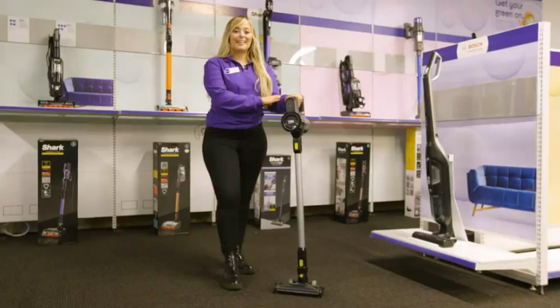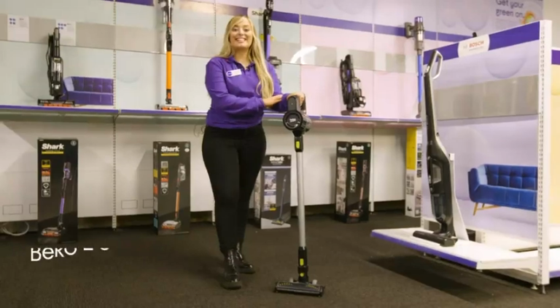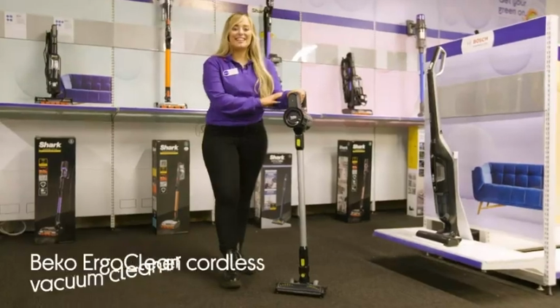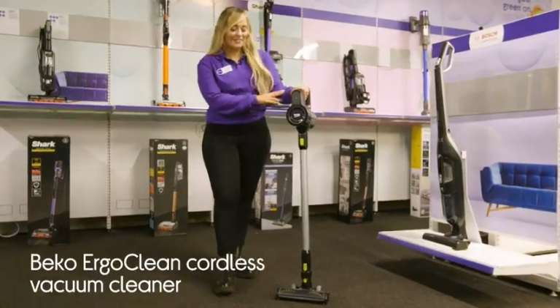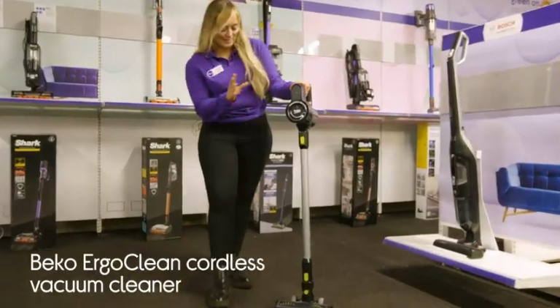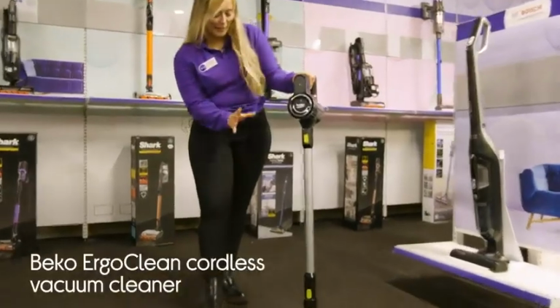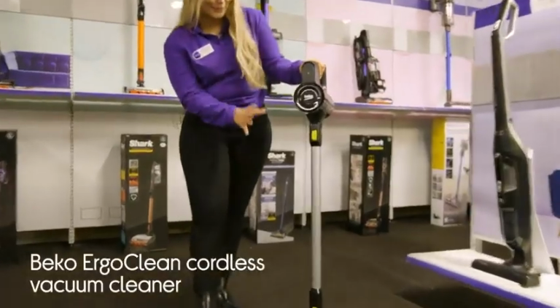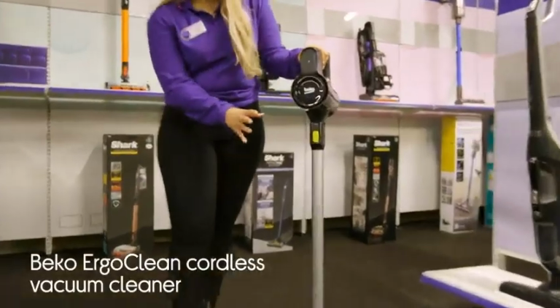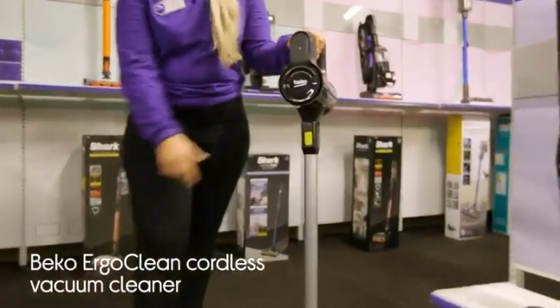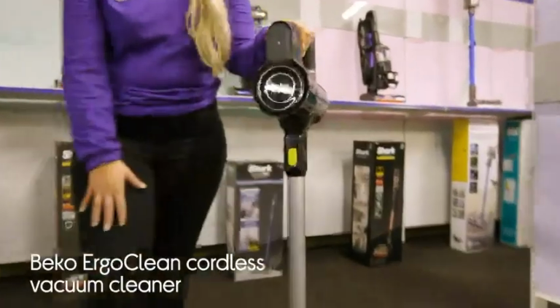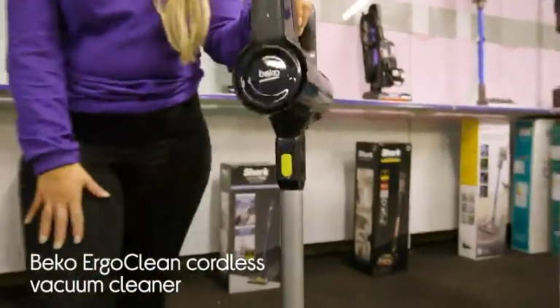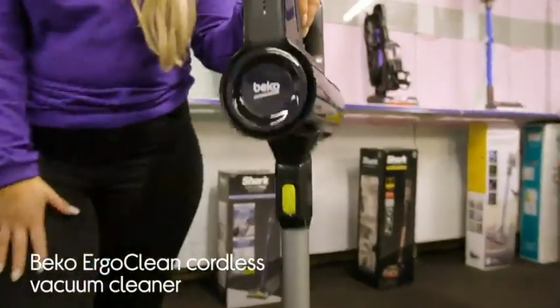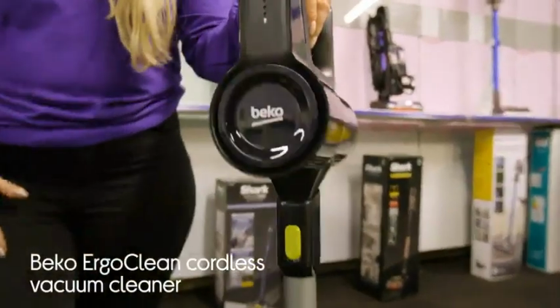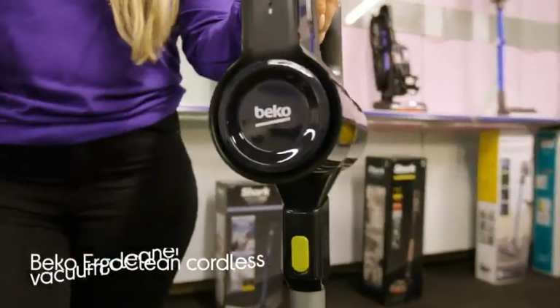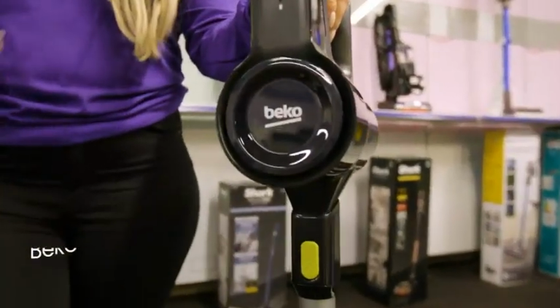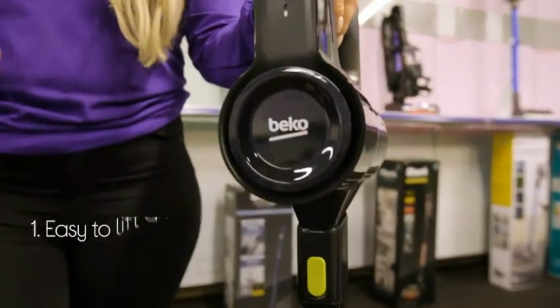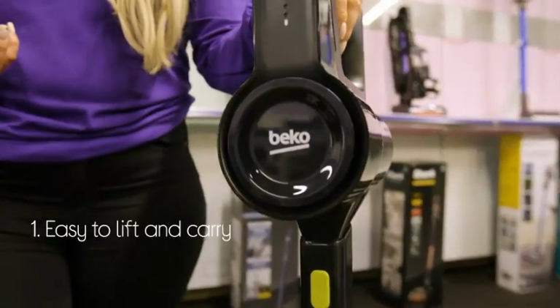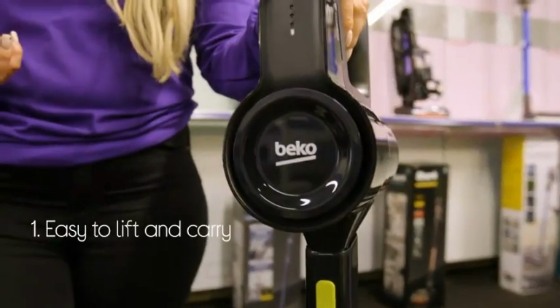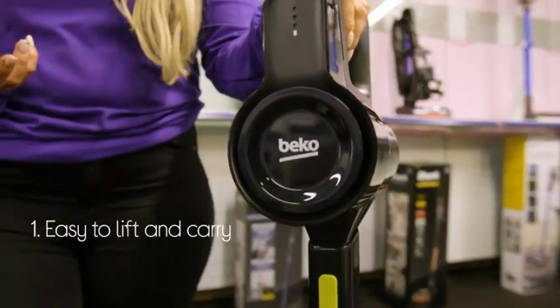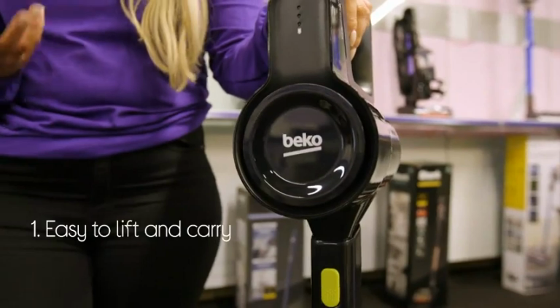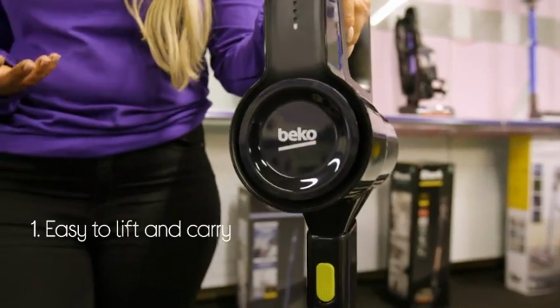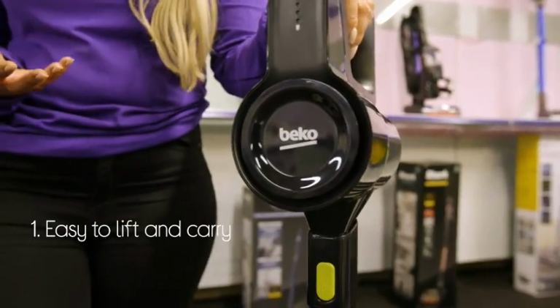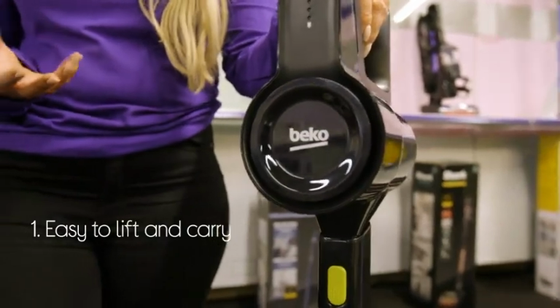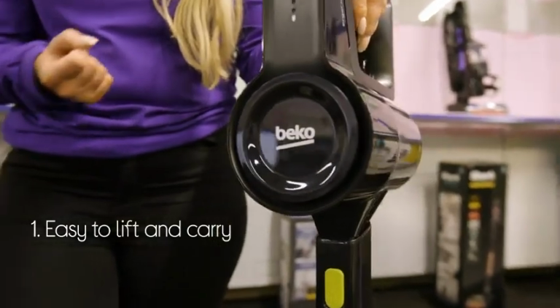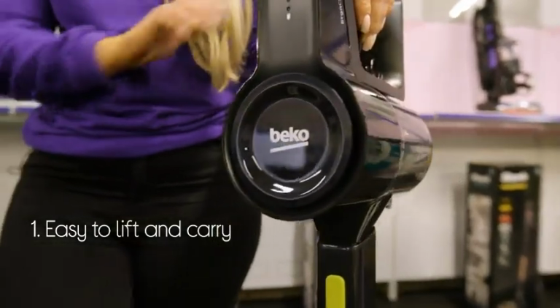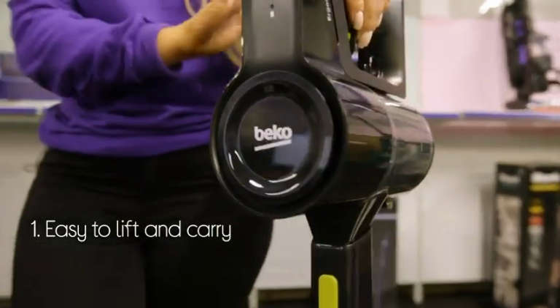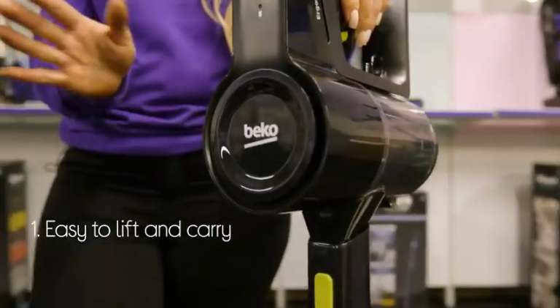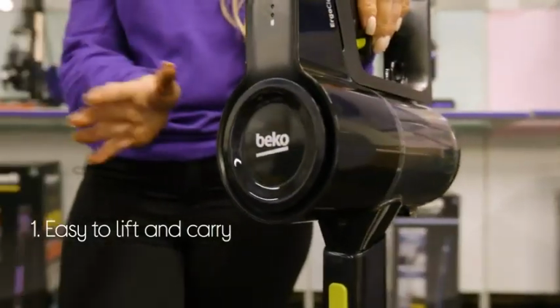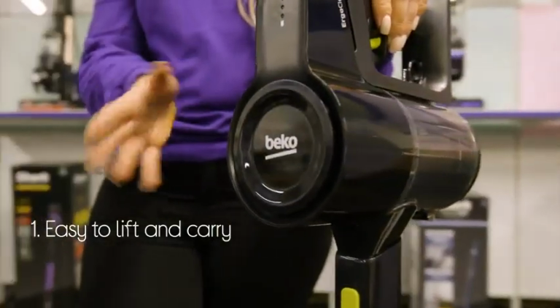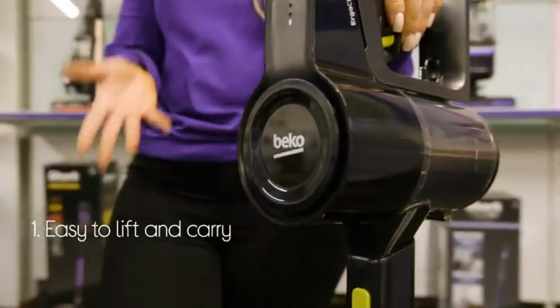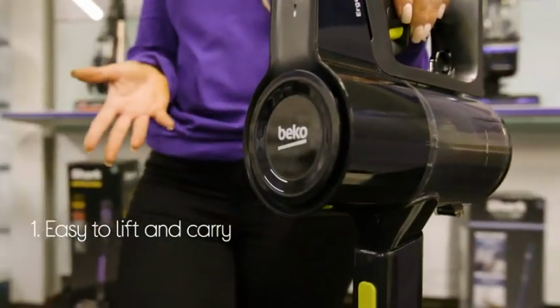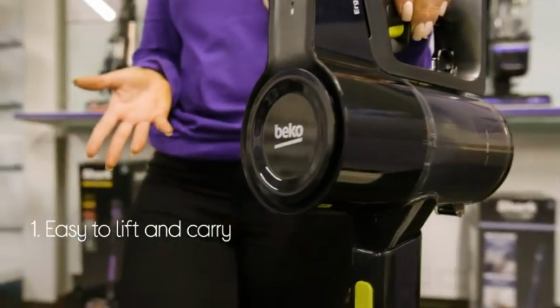Let's take a look around this Beko Cordless Vacuum Cleaner. It gives you extra flexibility with a lightweight design that makes it ideal for upholstery as well as floors.